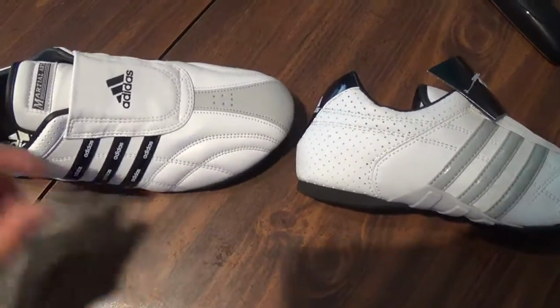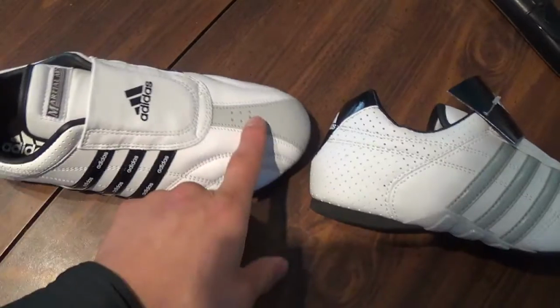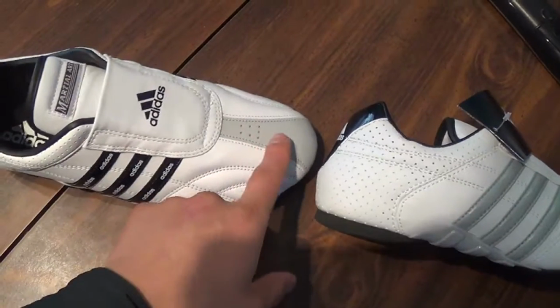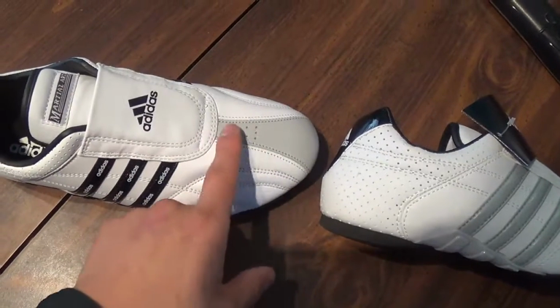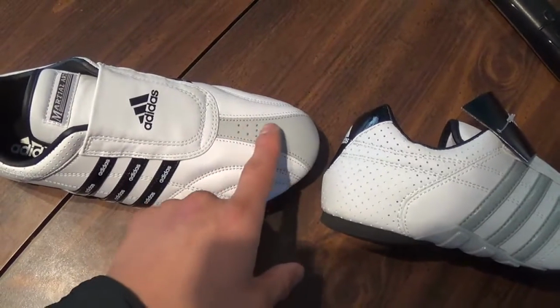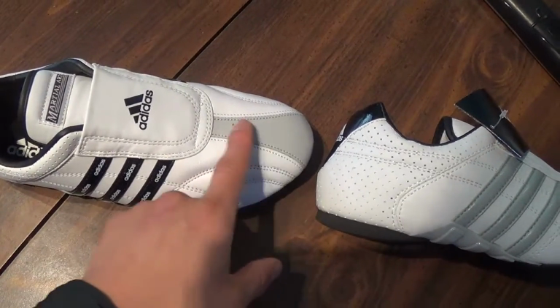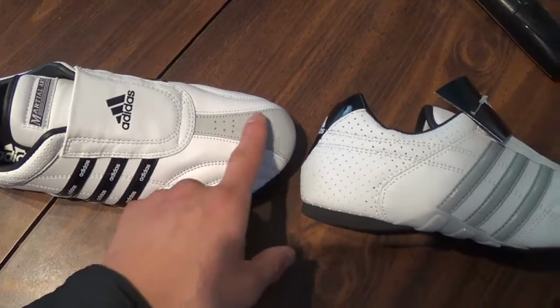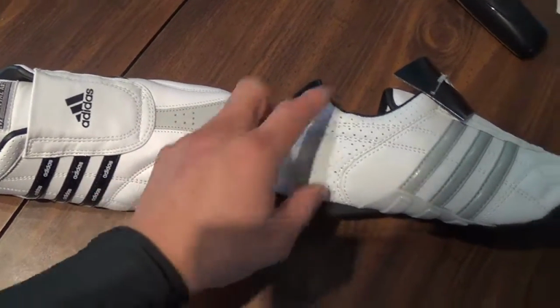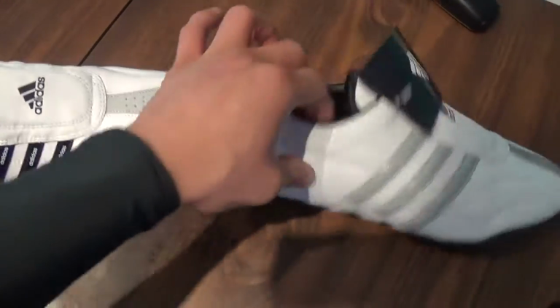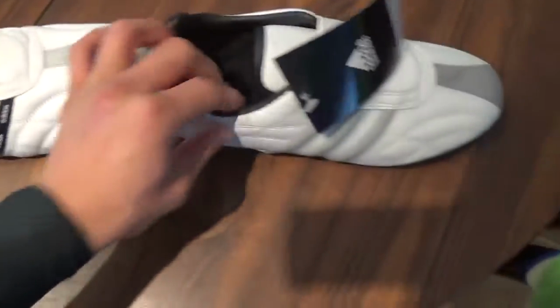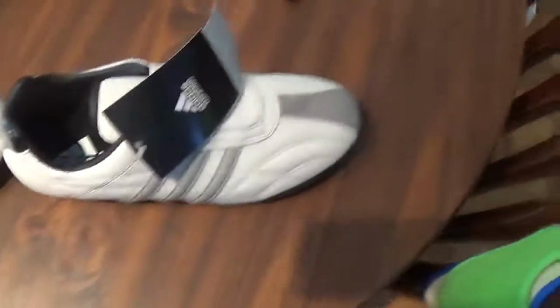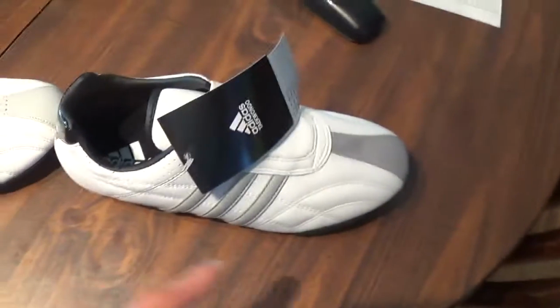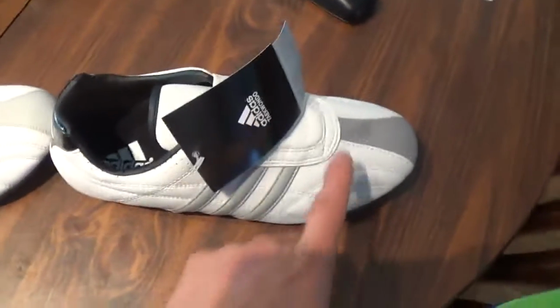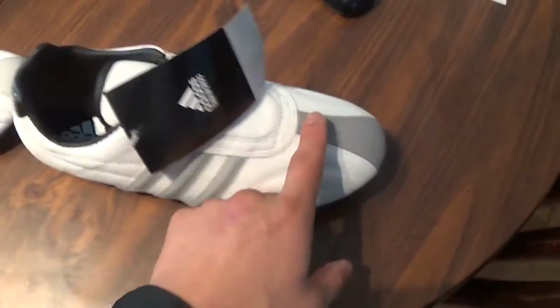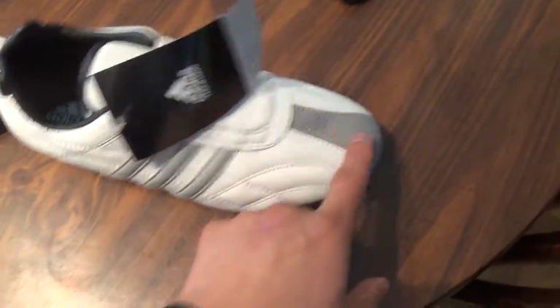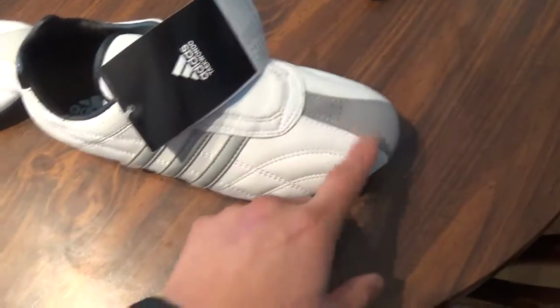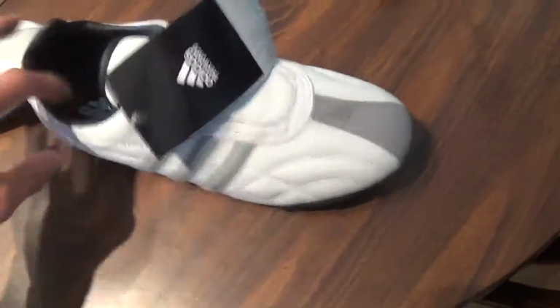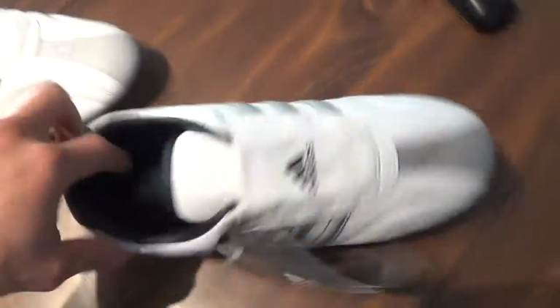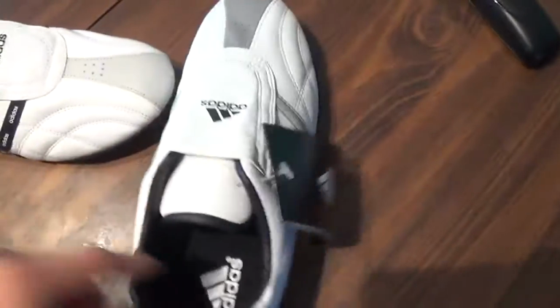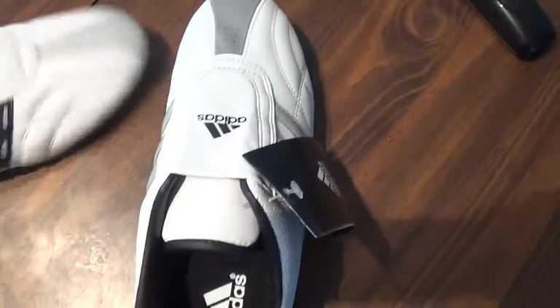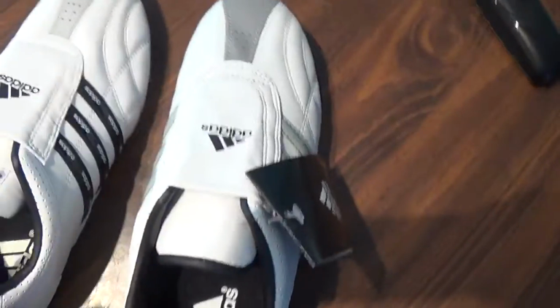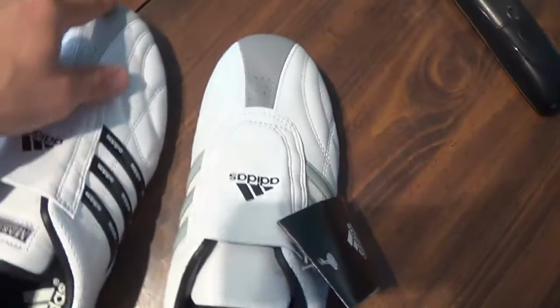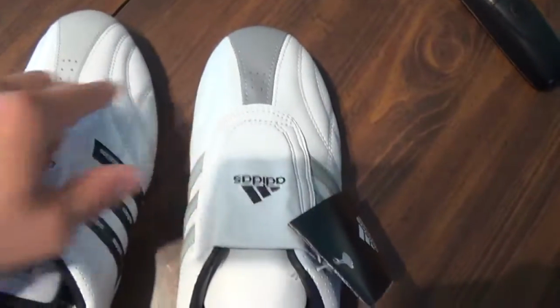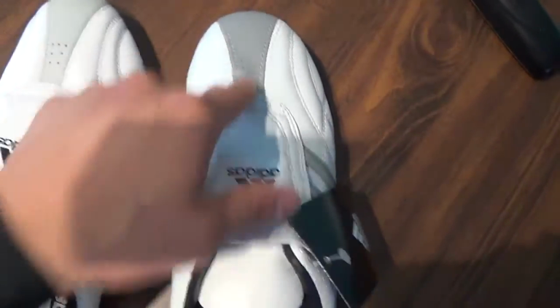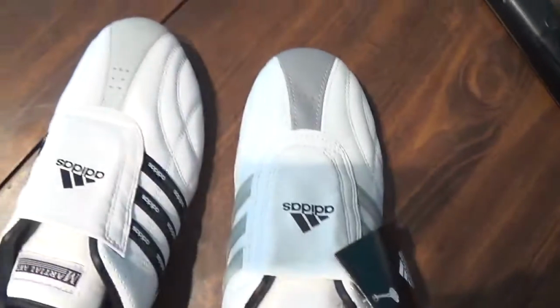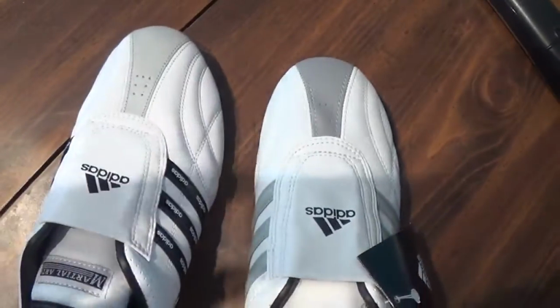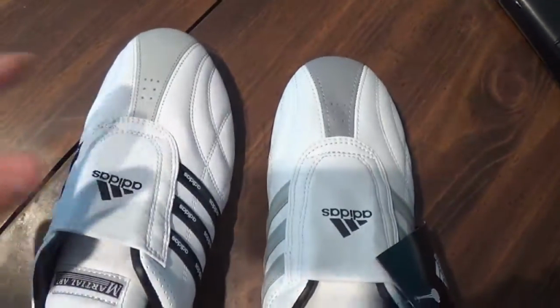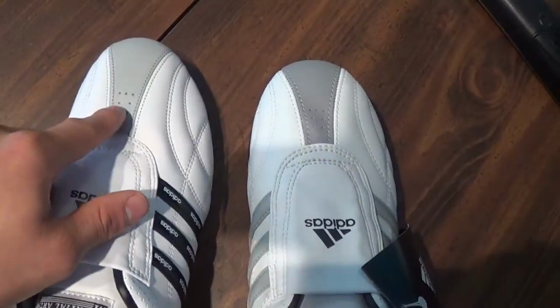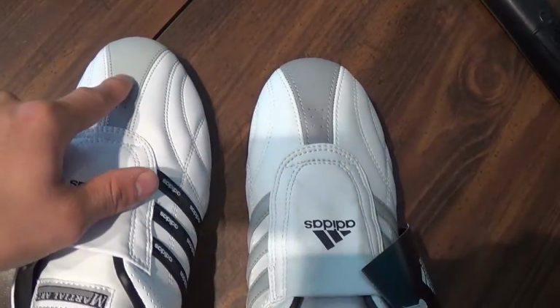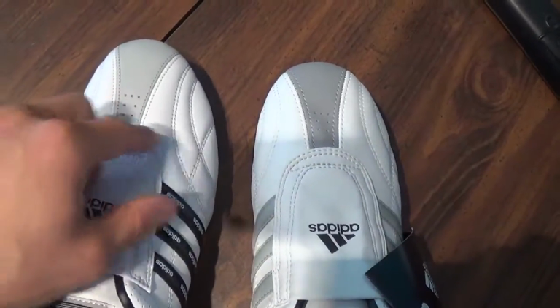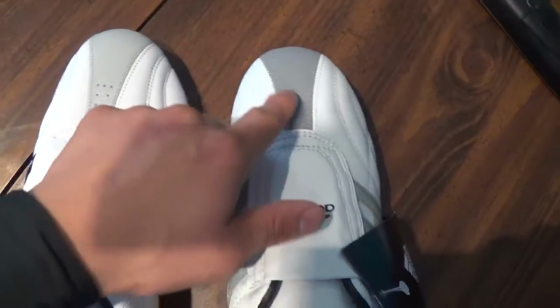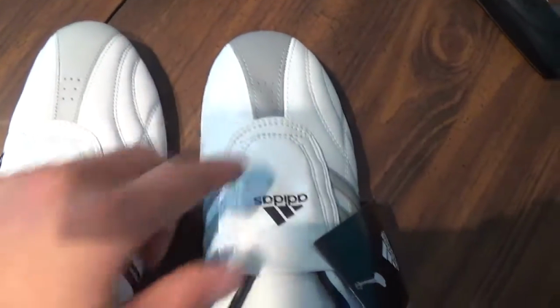The top has this grey part — I think it would've been better if it was just white. This one has a grey part on top too, you see that? The grey top. But this is a light grey, and this is a darker grey.